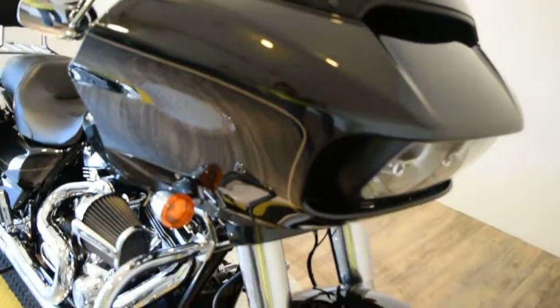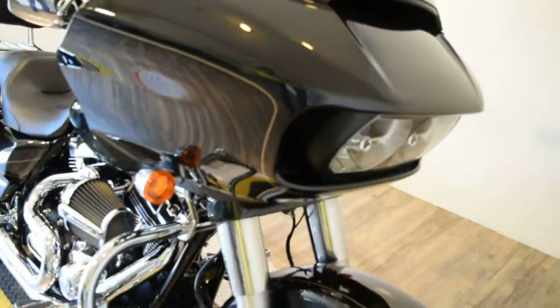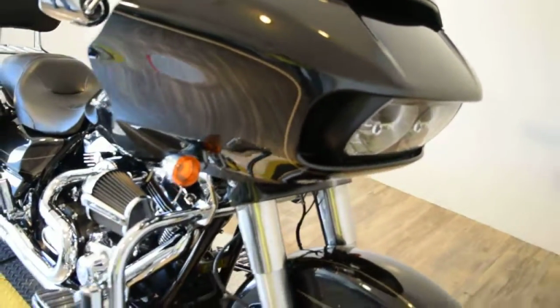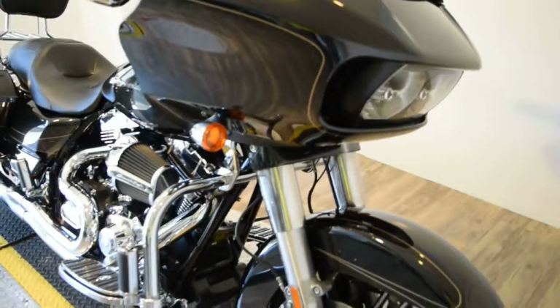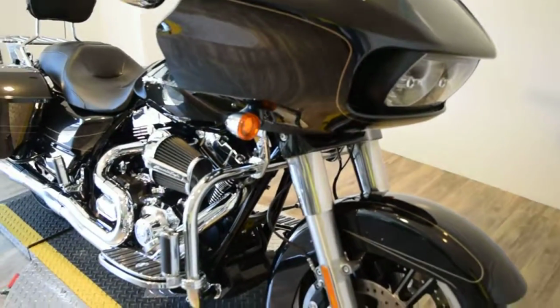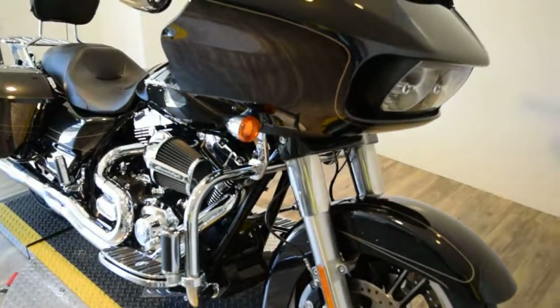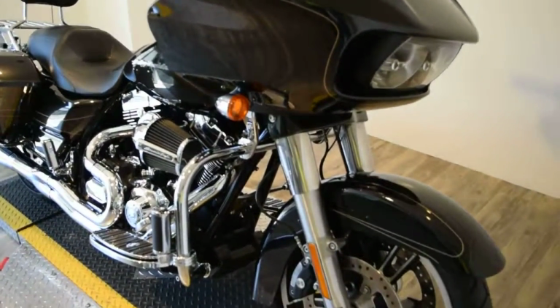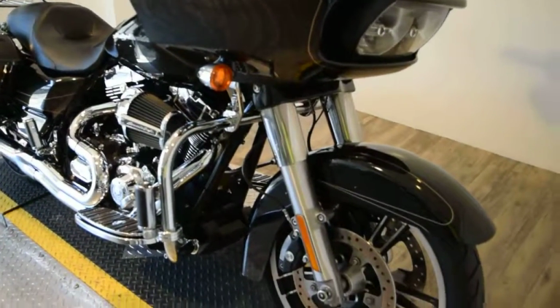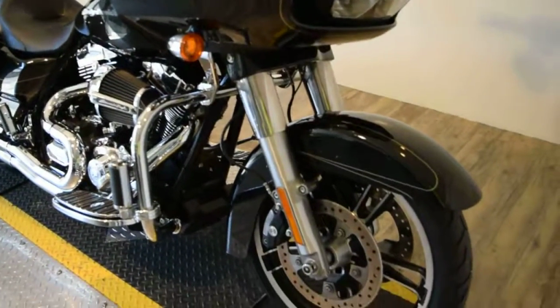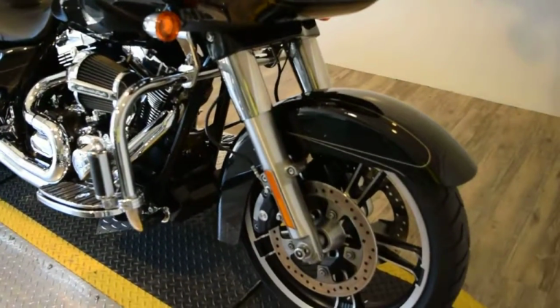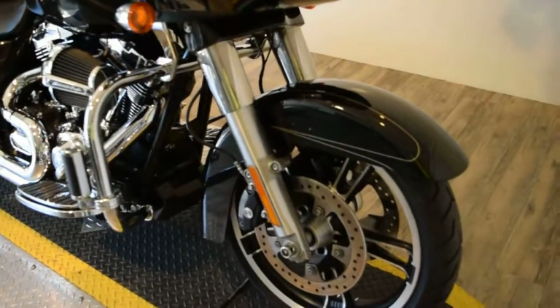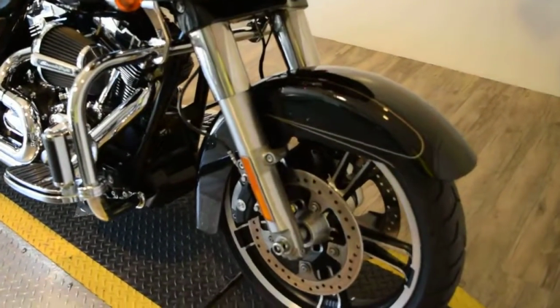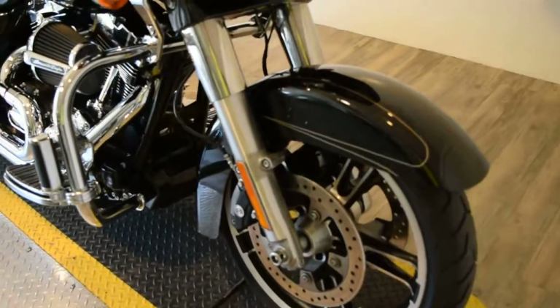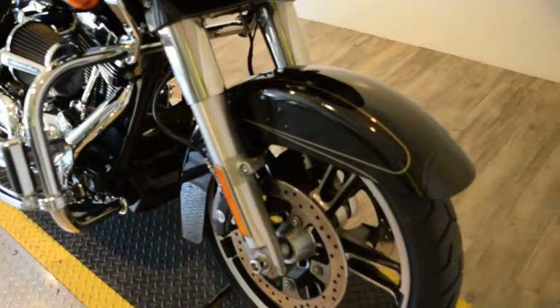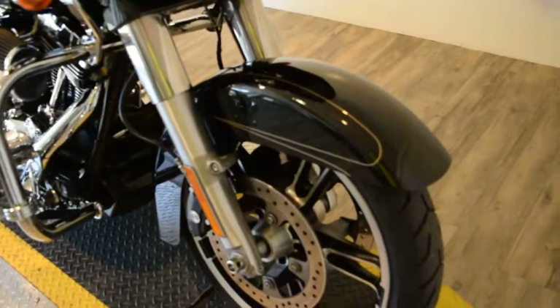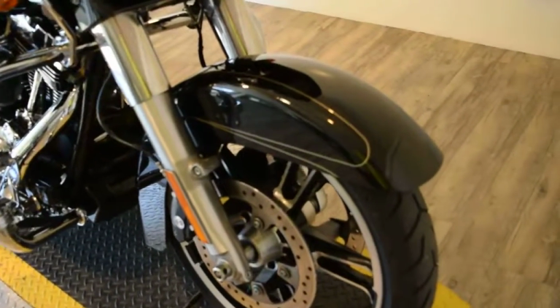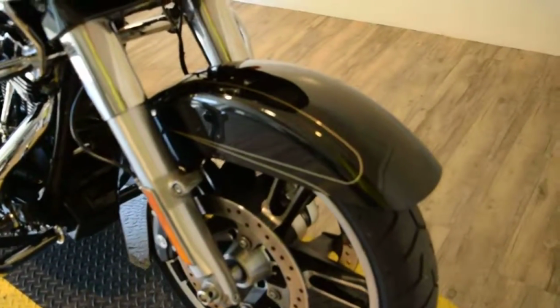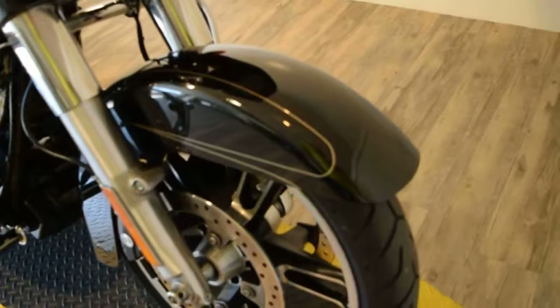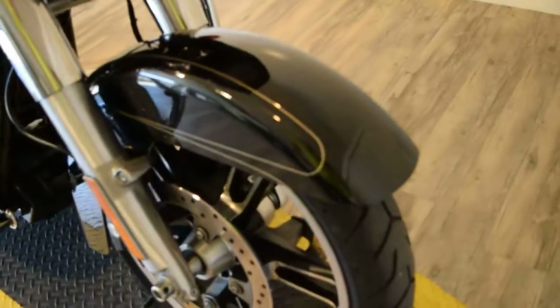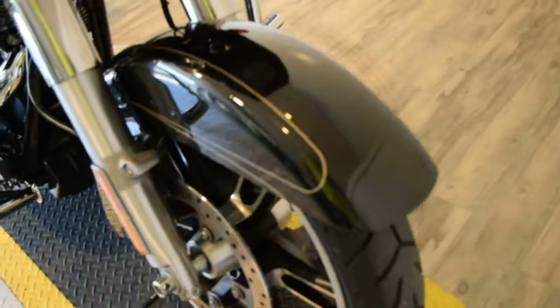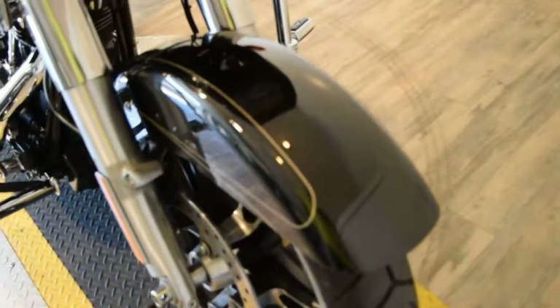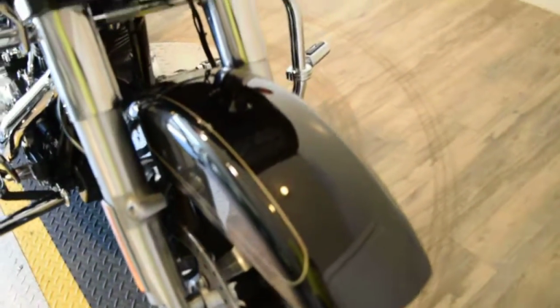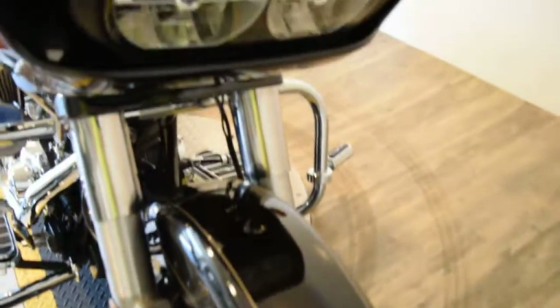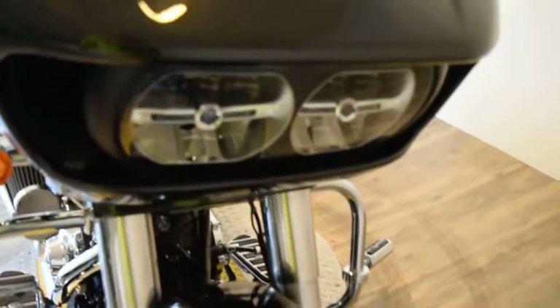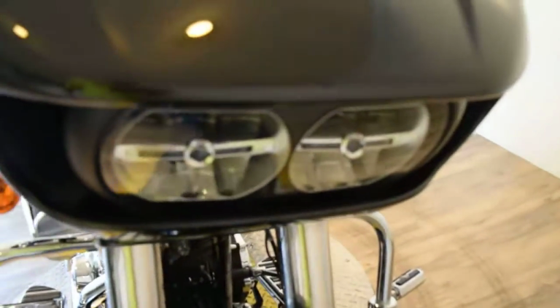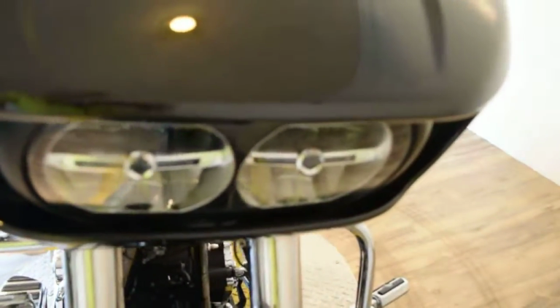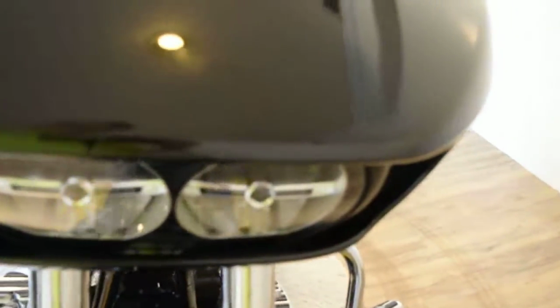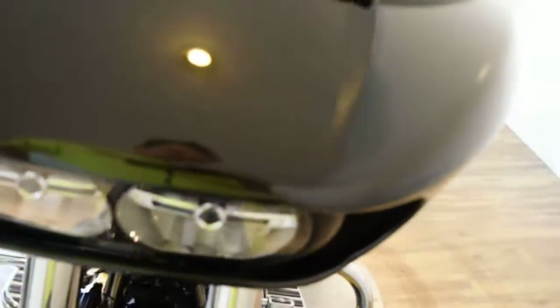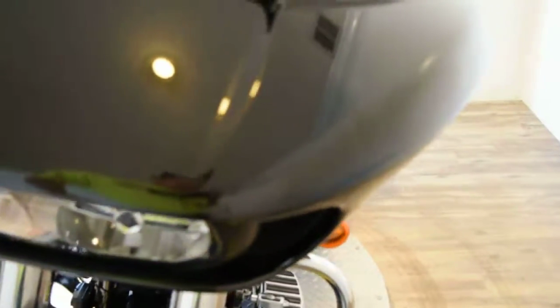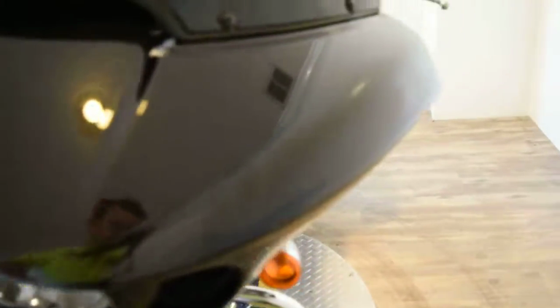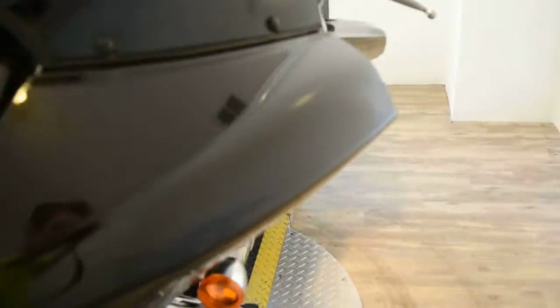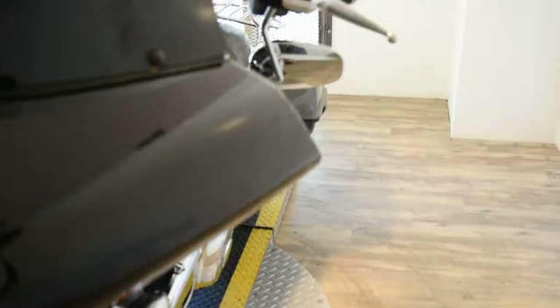You can see about 30 more pictures of this bike, get pricing information, fill out a credit app, and find out what your trade is worth — all at our website MonsterPowerSport.com.